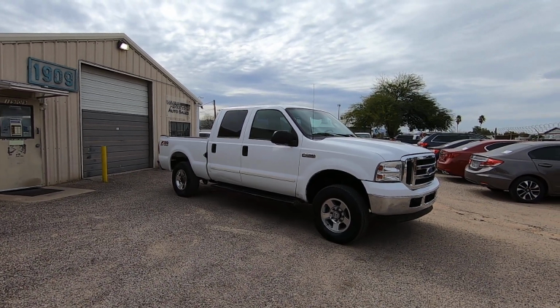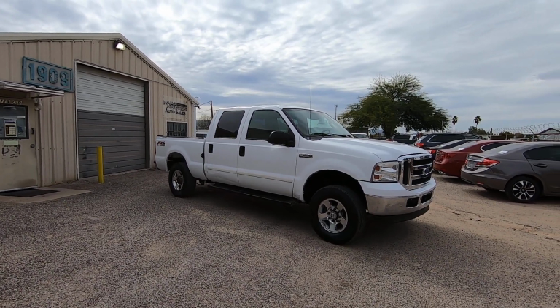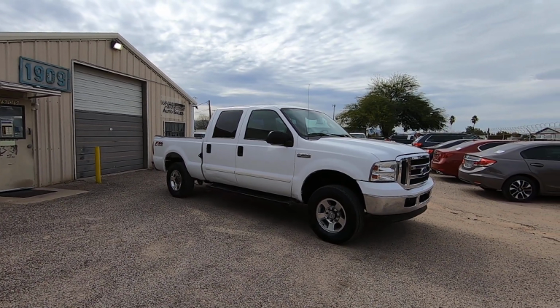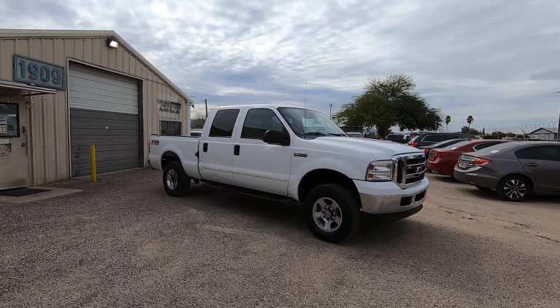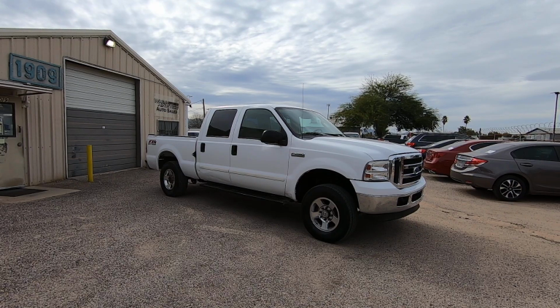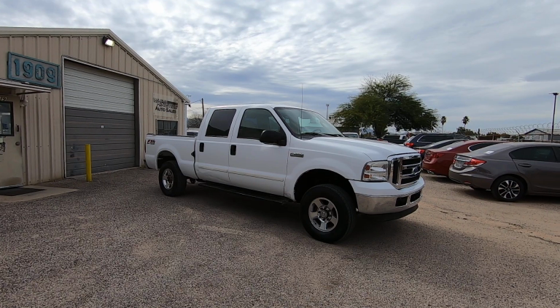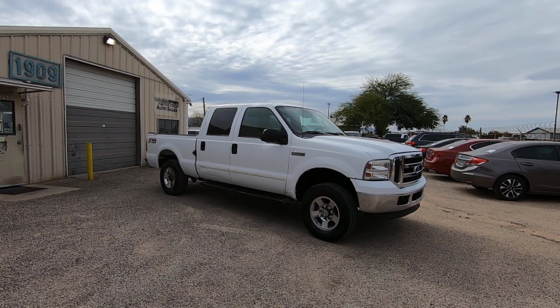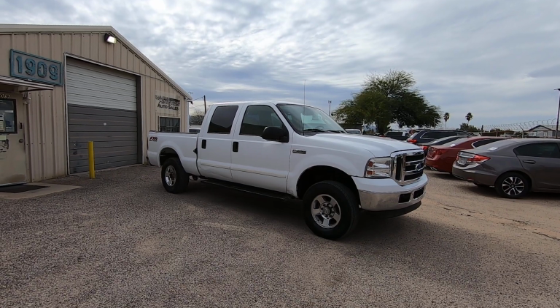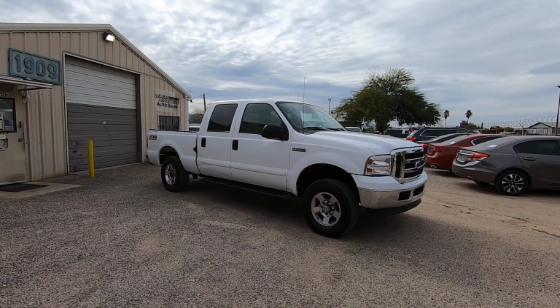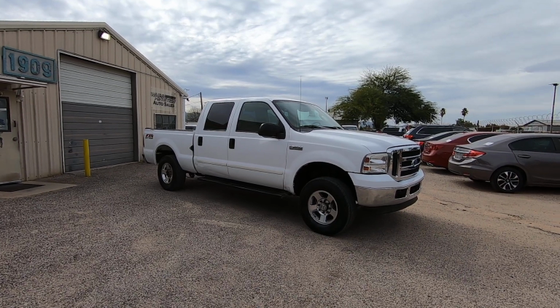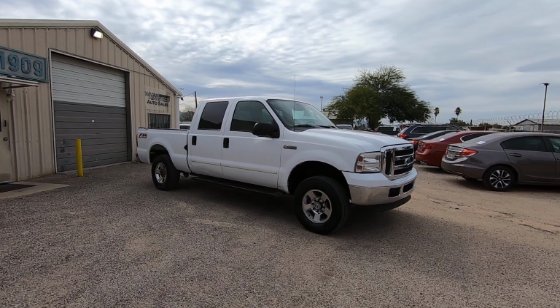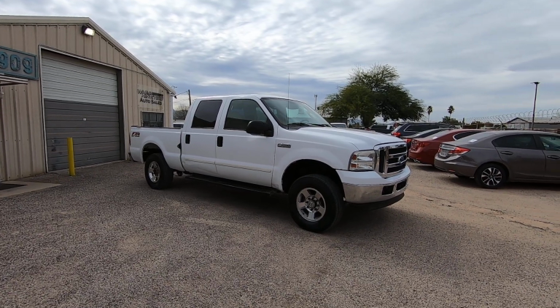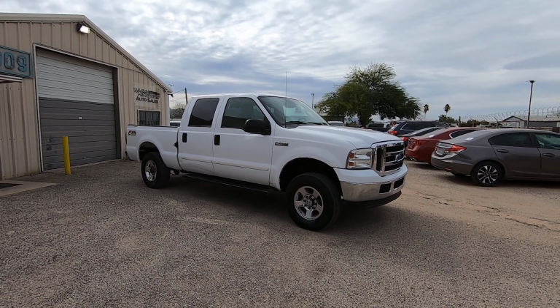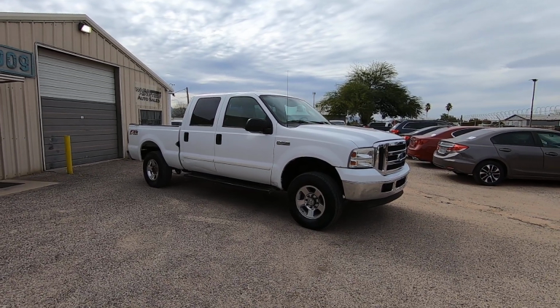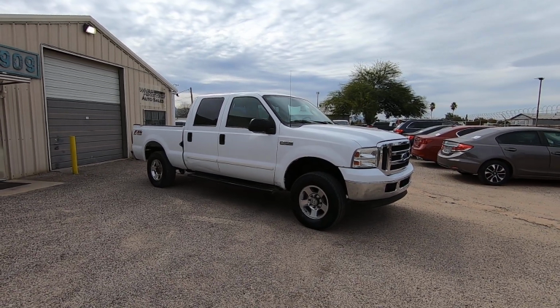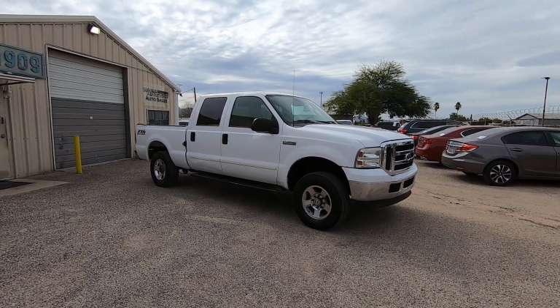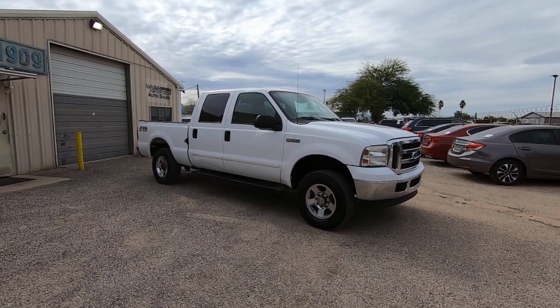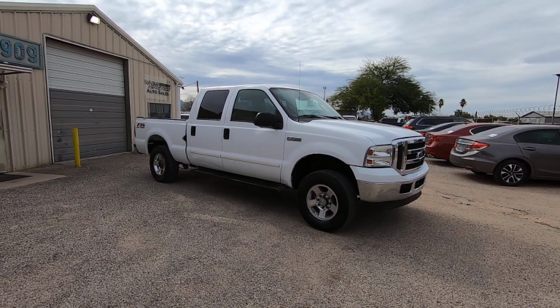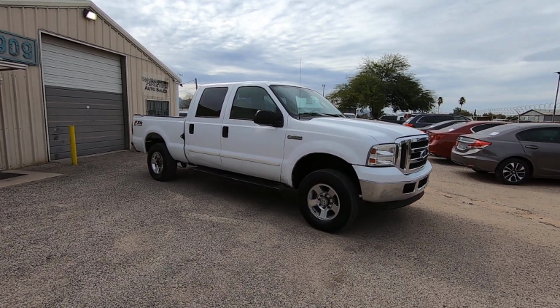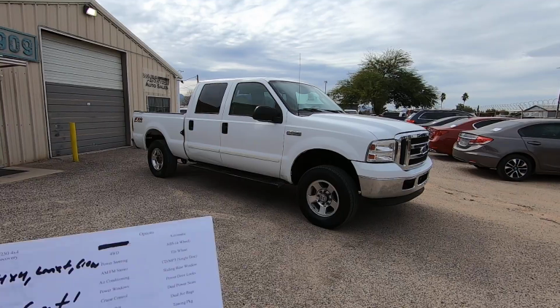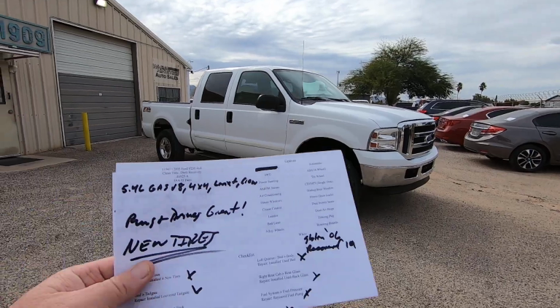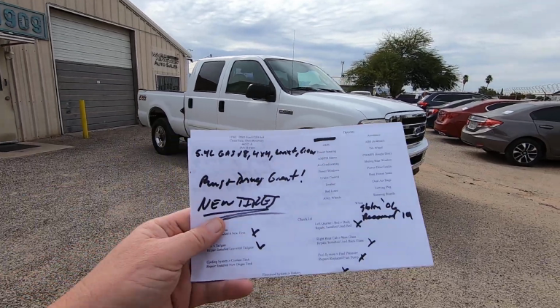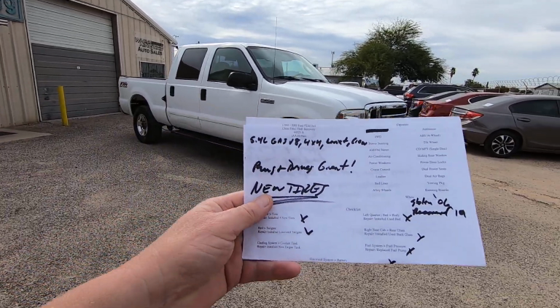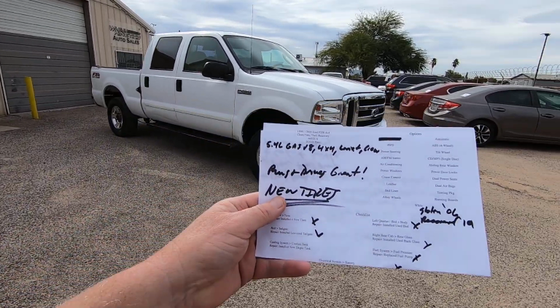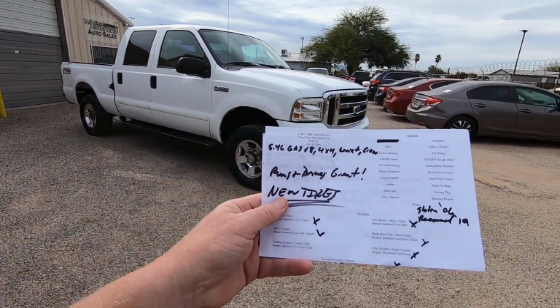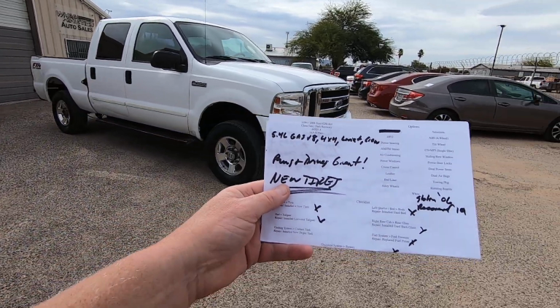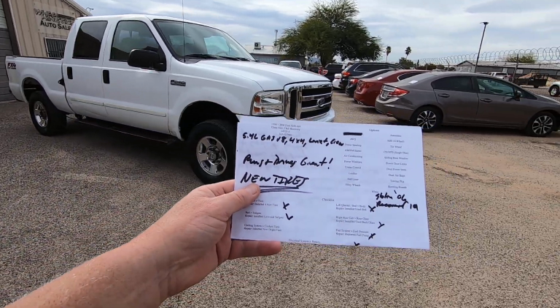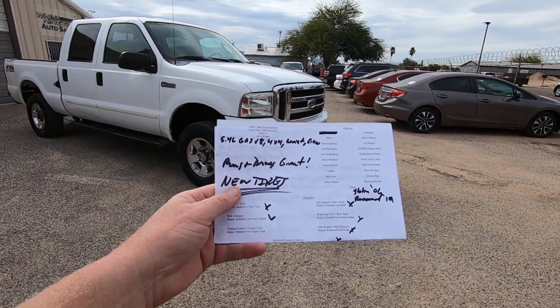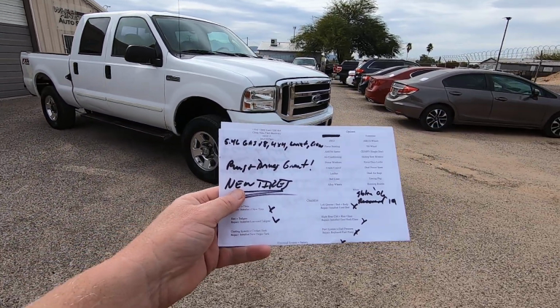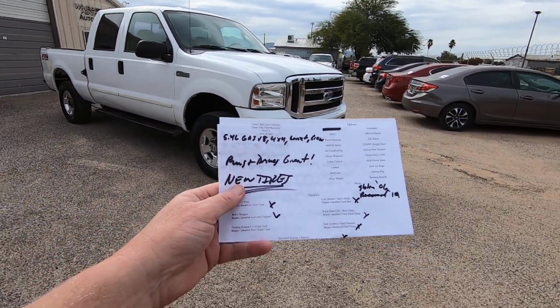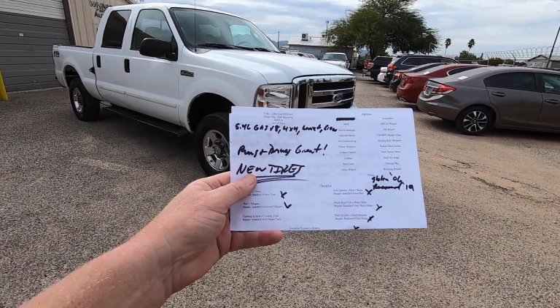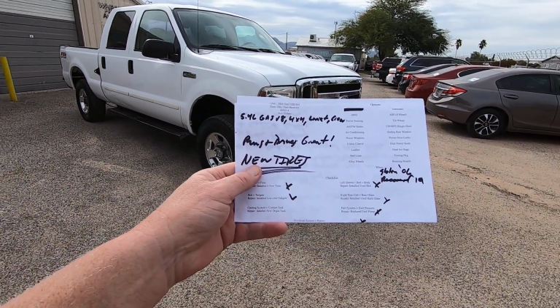We bring them here, we do an inspection. Once we get the inspection done, we will tell you what that says, which is what I'm going to do right now. Runs and drives great. We put new tires on it.